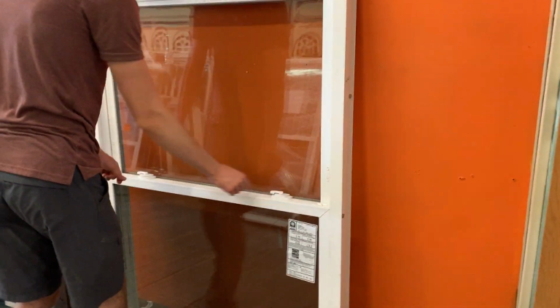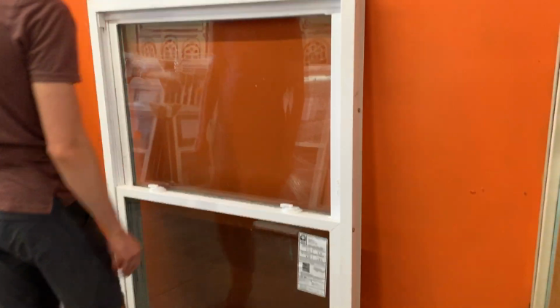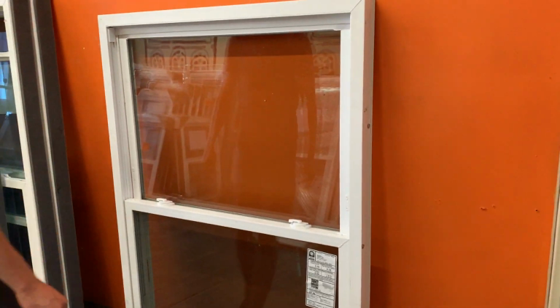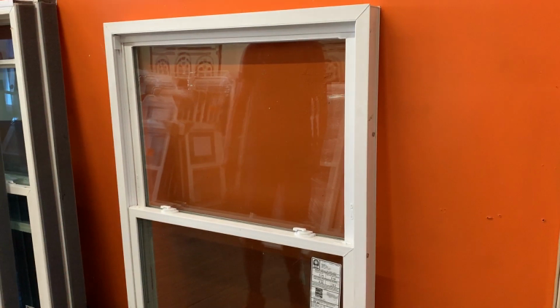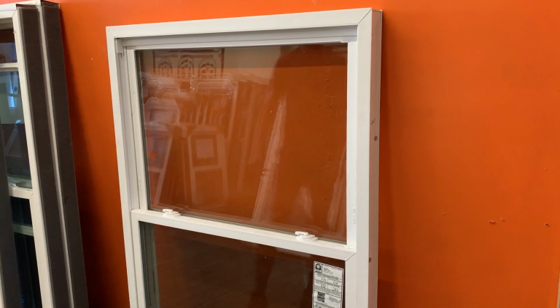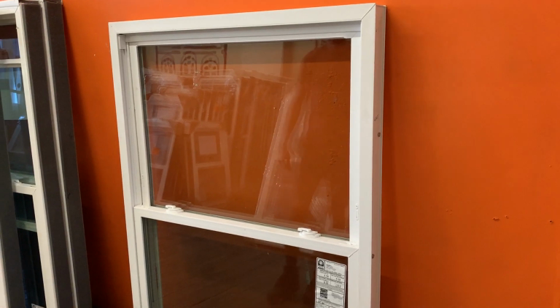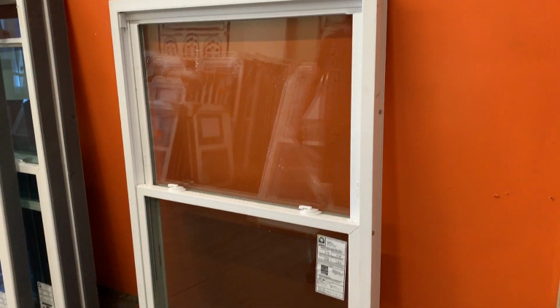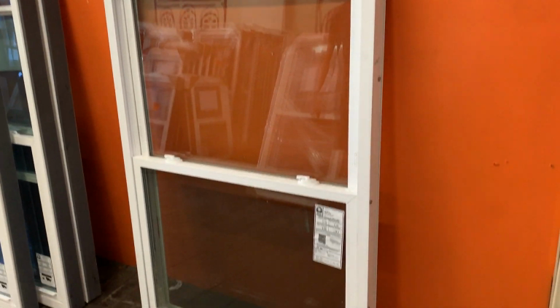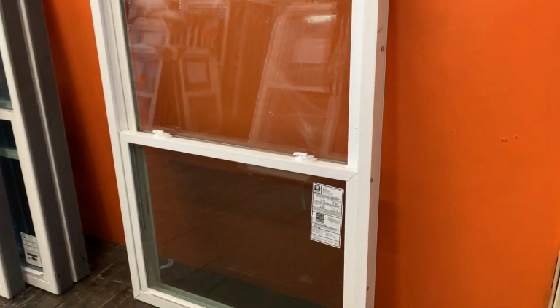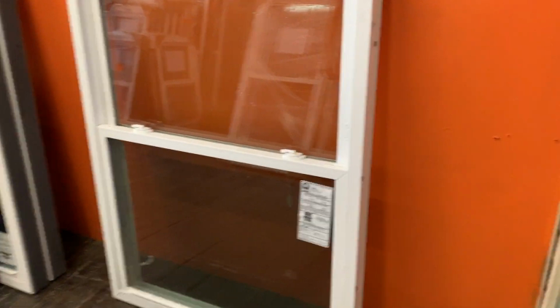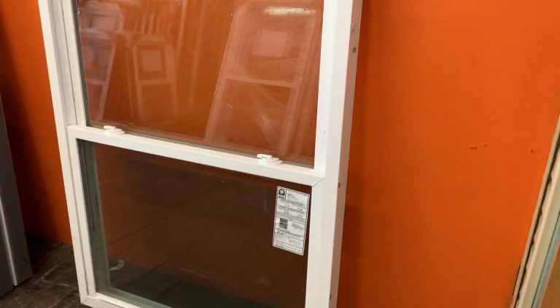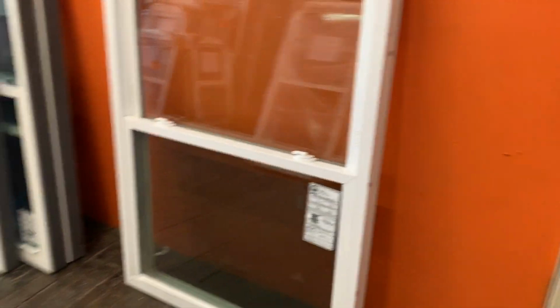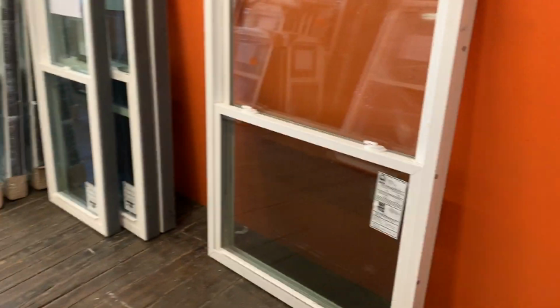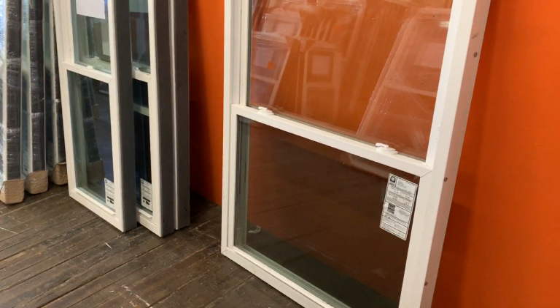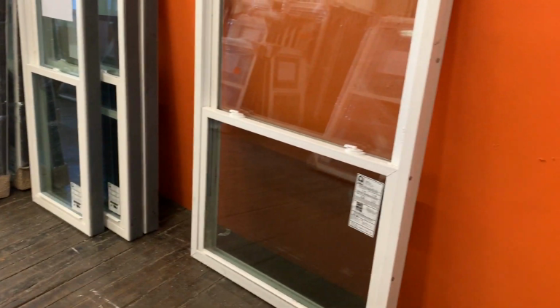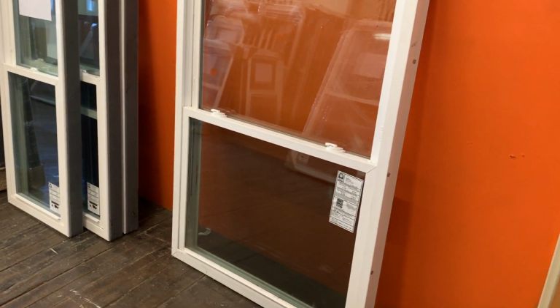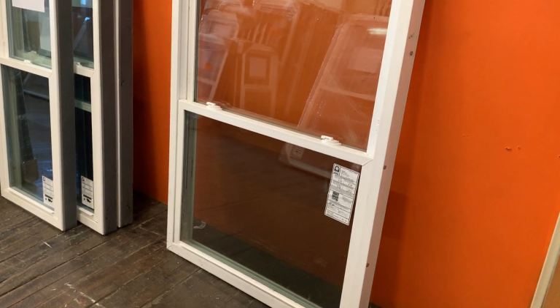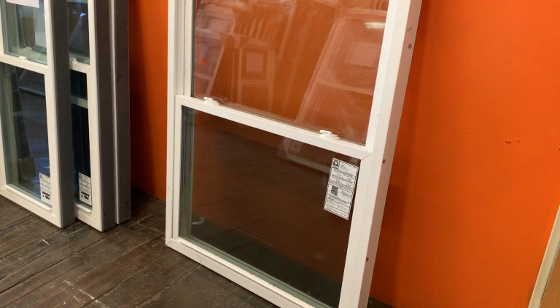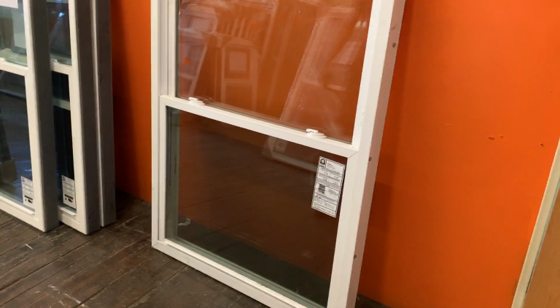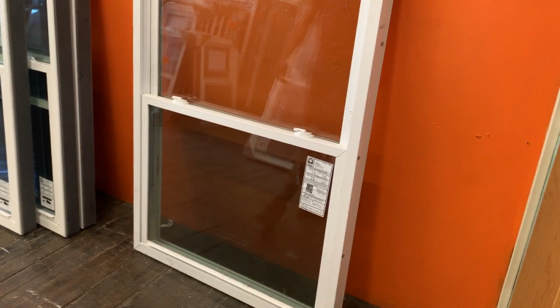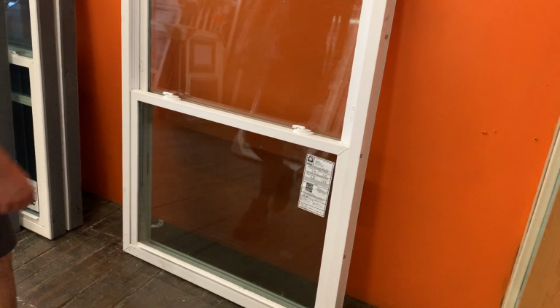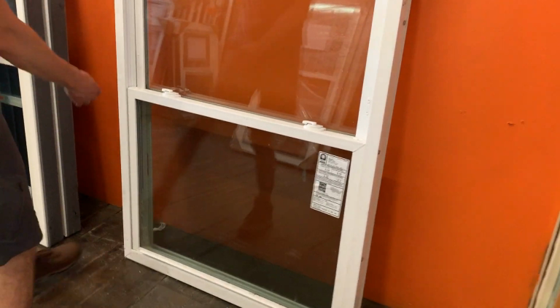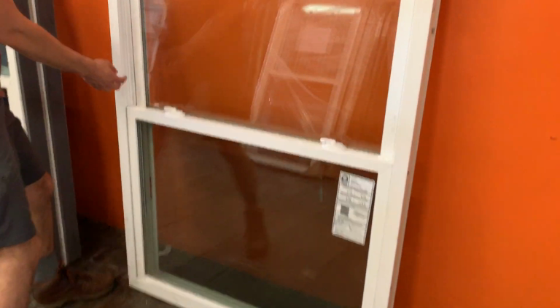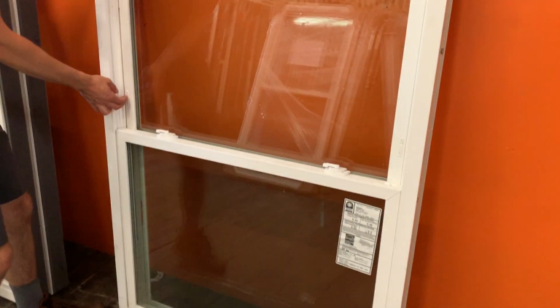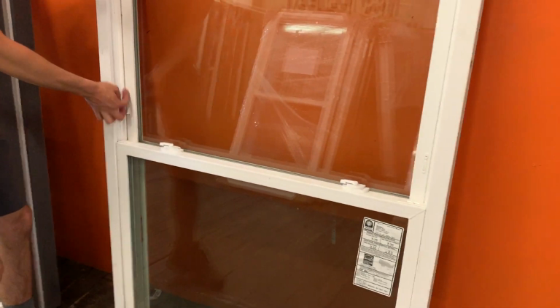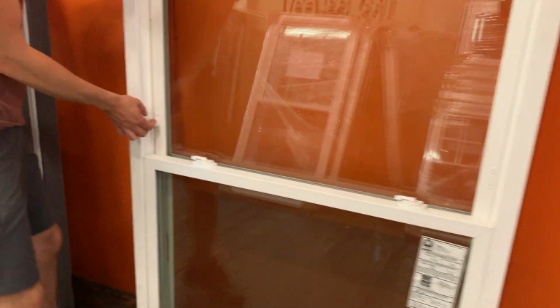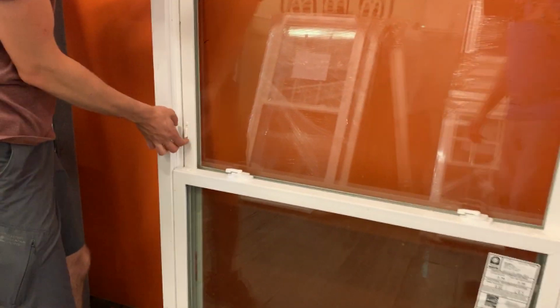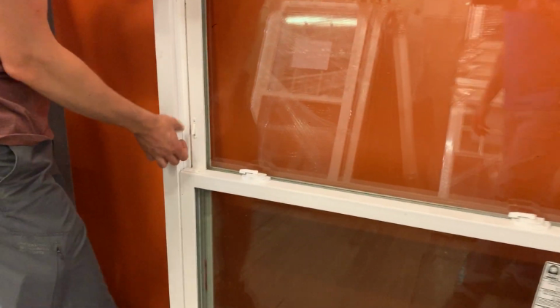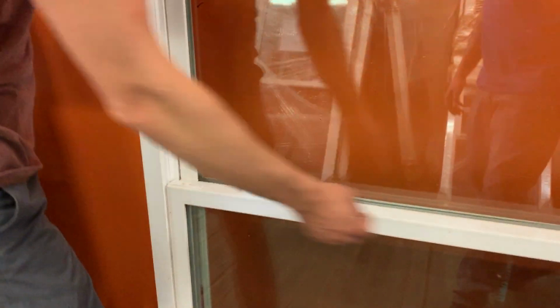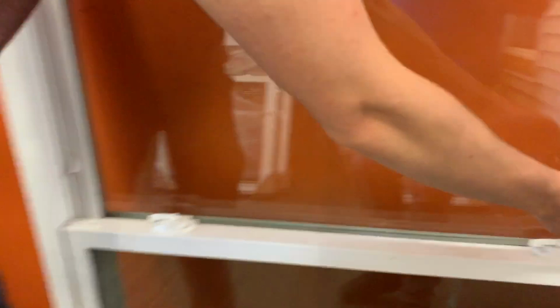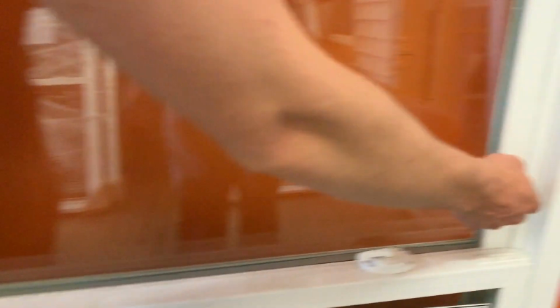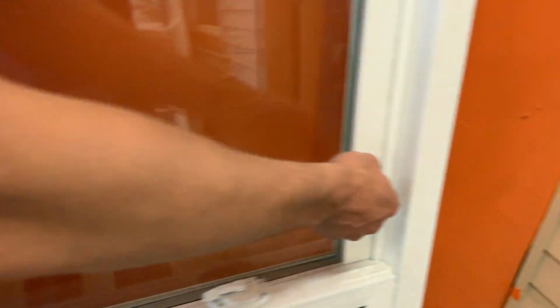This is a rather large window — that's a 40 by 58 — and it operated pretty nicely, smooth. It has these night ventilation latches on there.